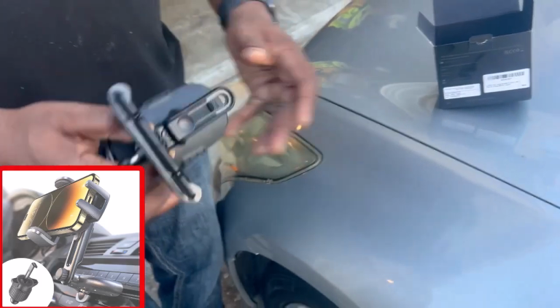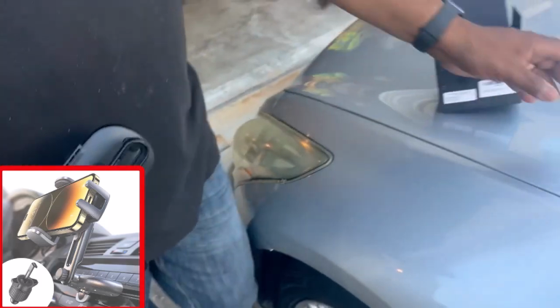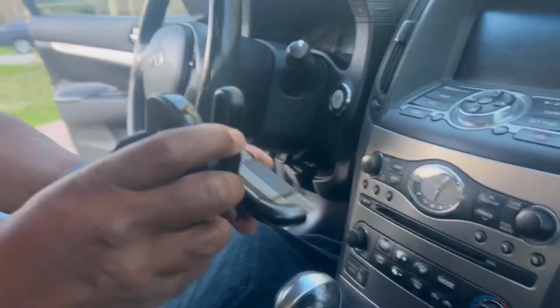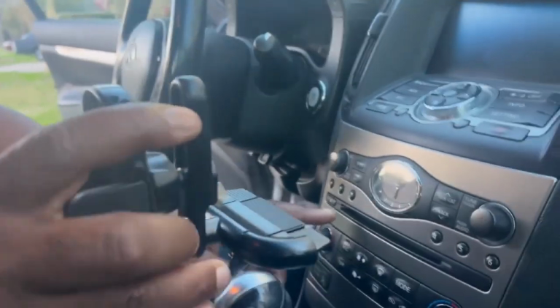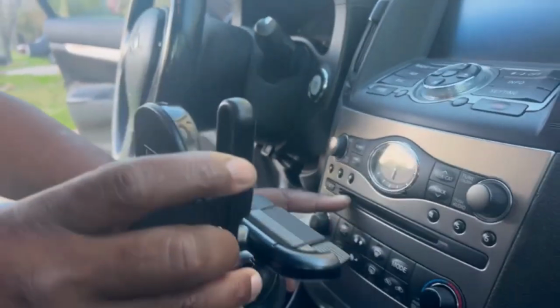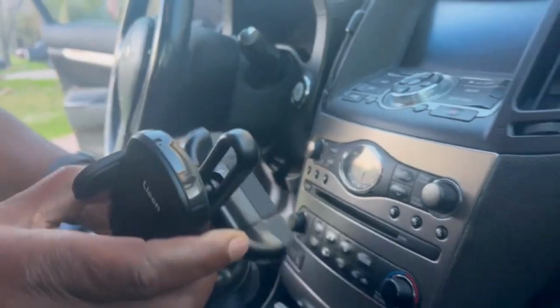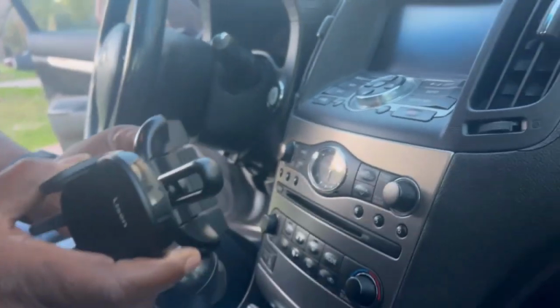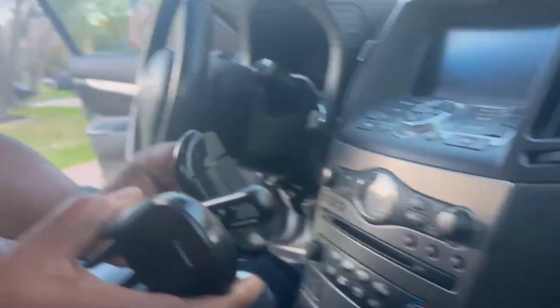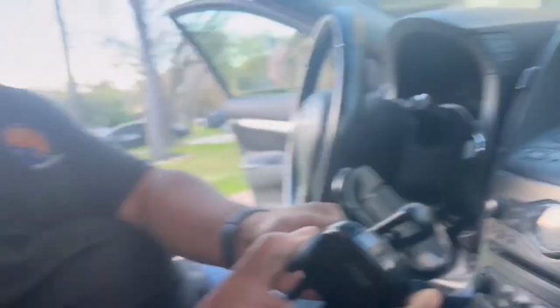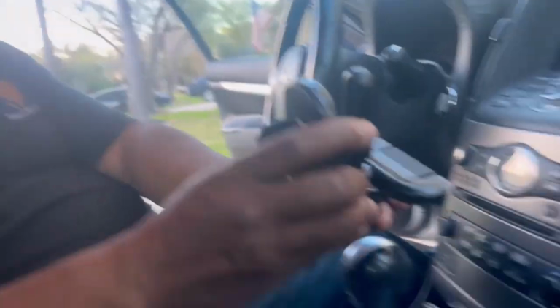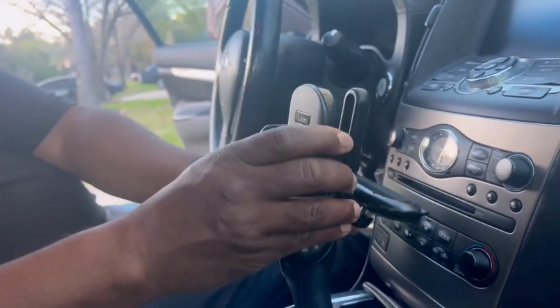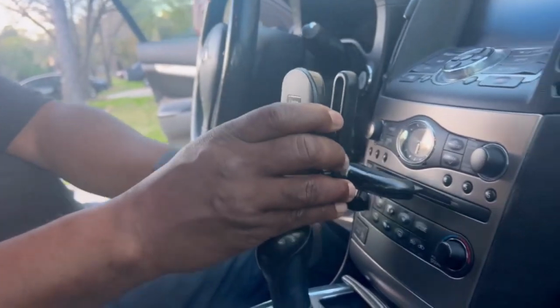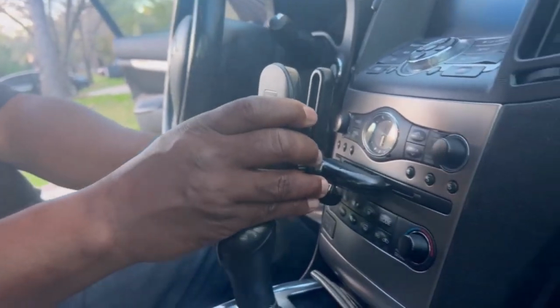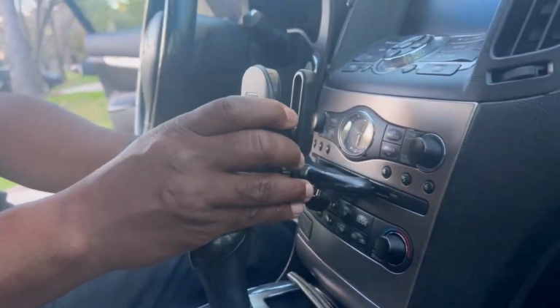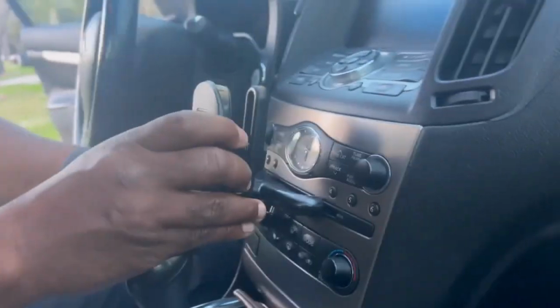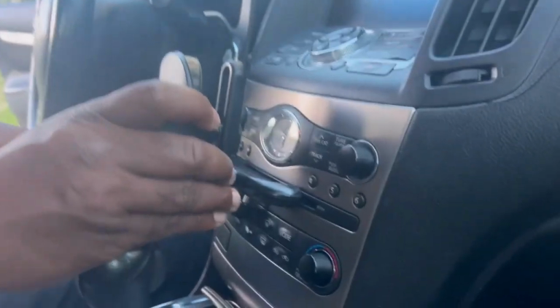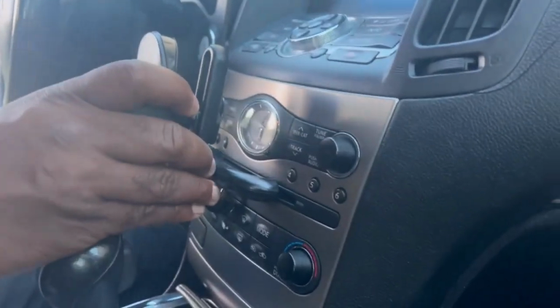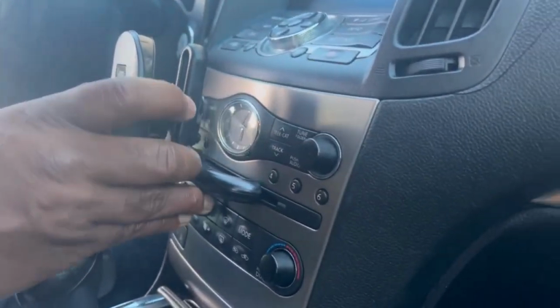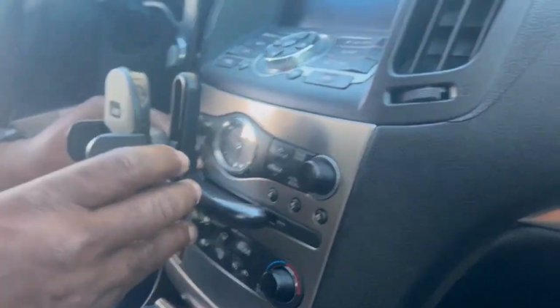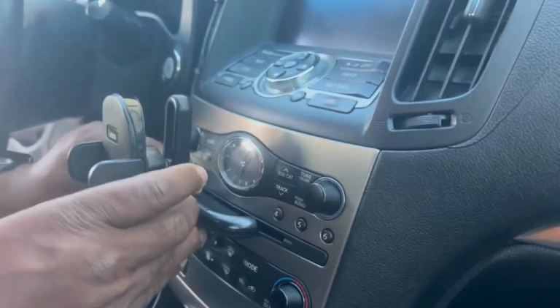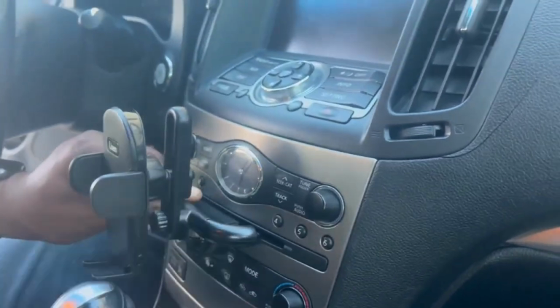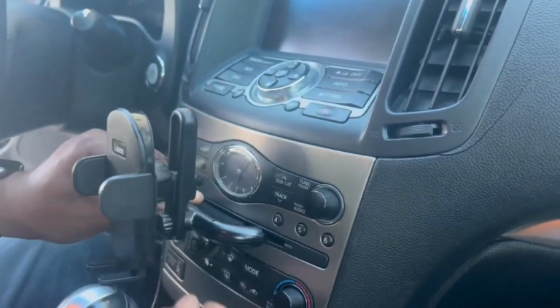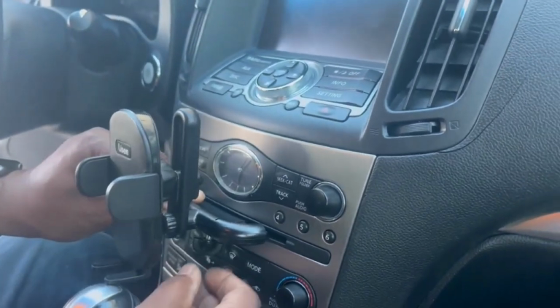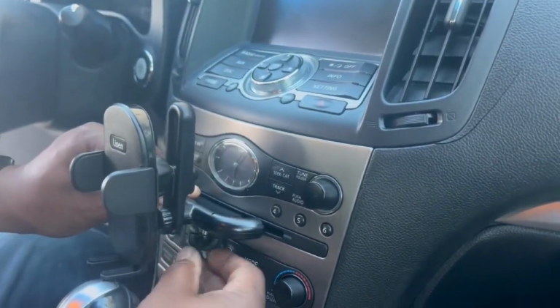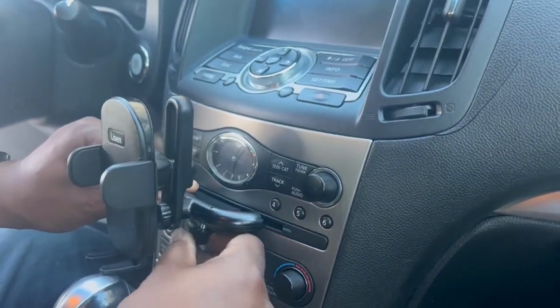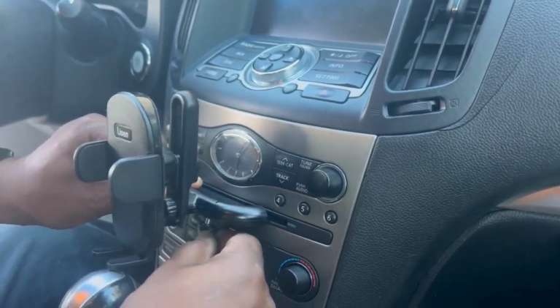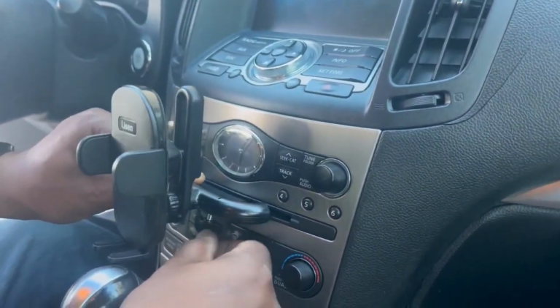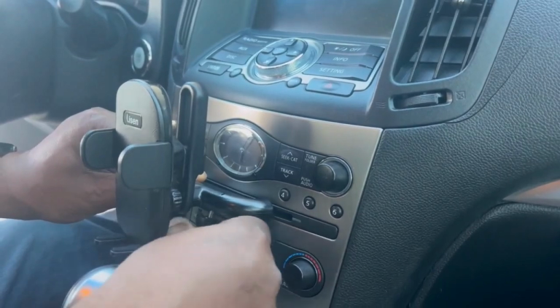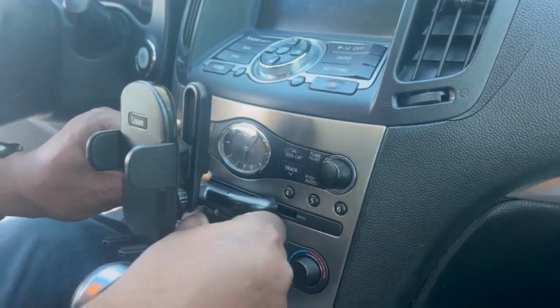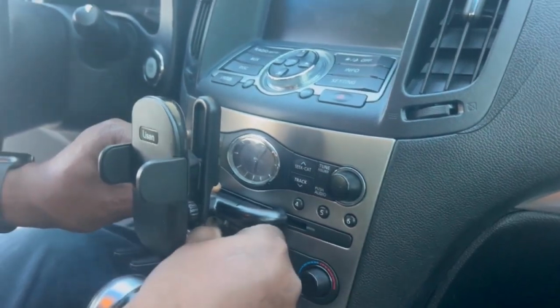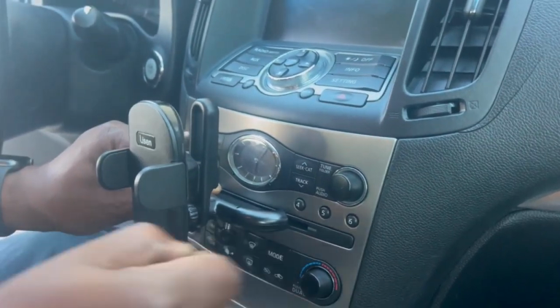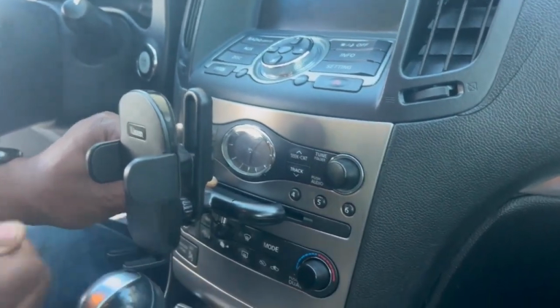This is the CD player slot — you just push it into the CD player and tighten it up right here.